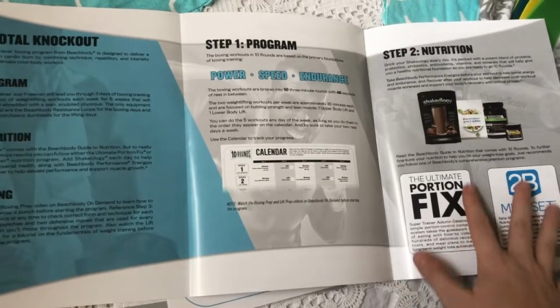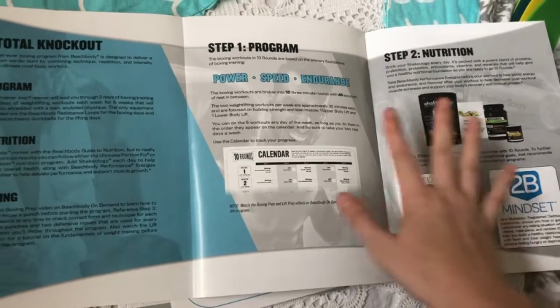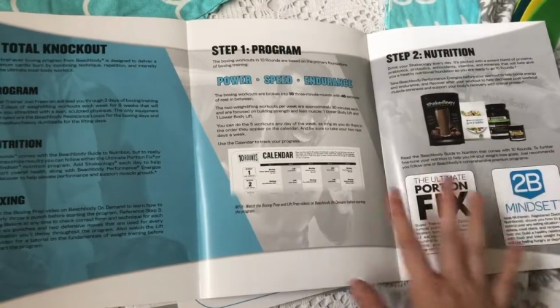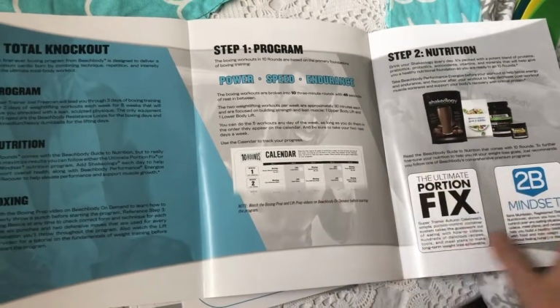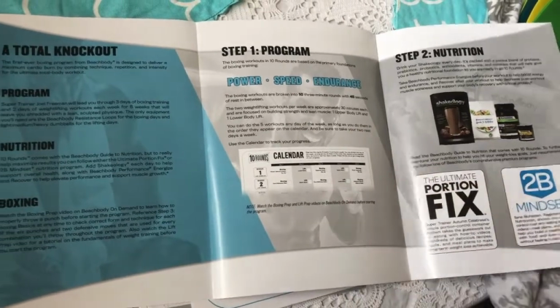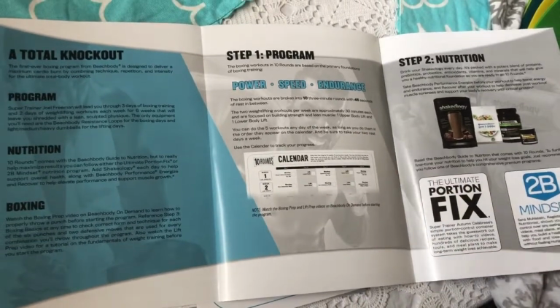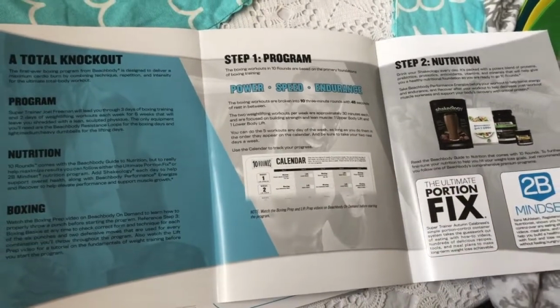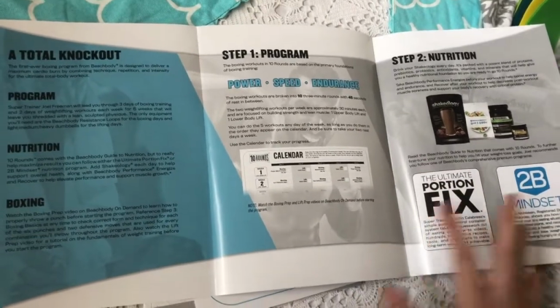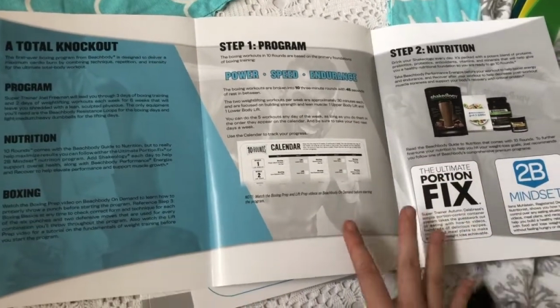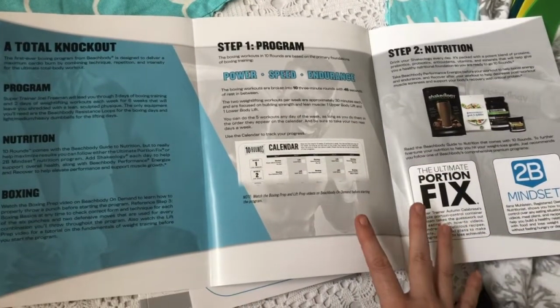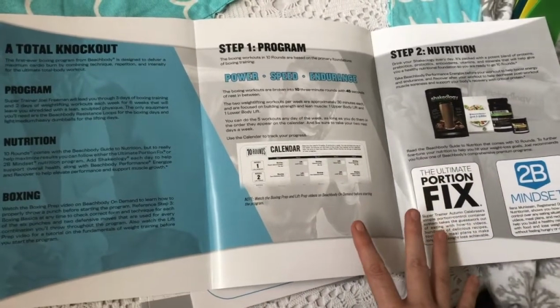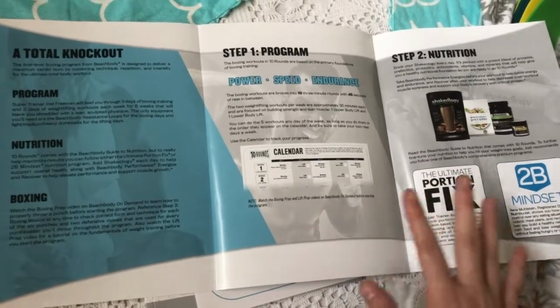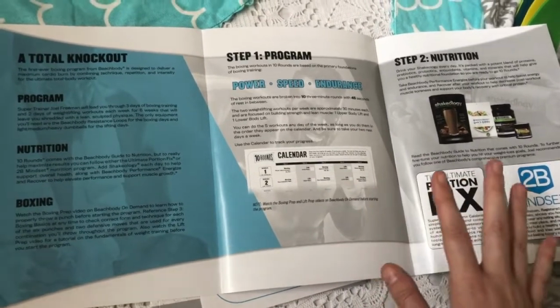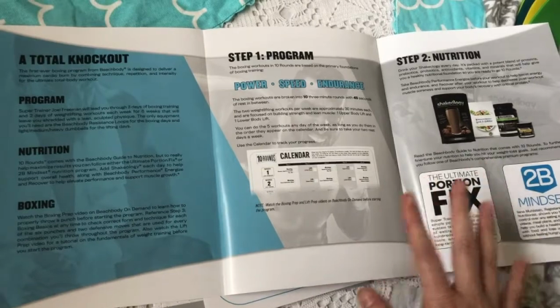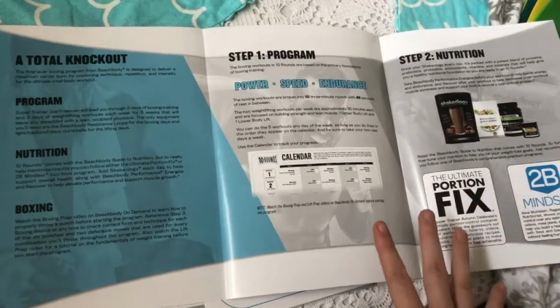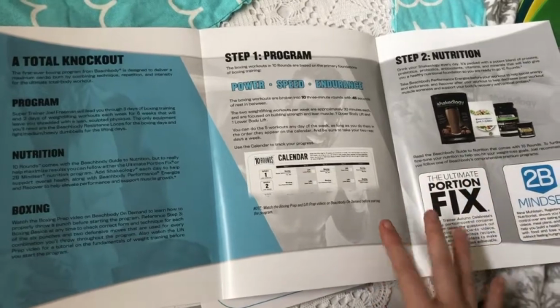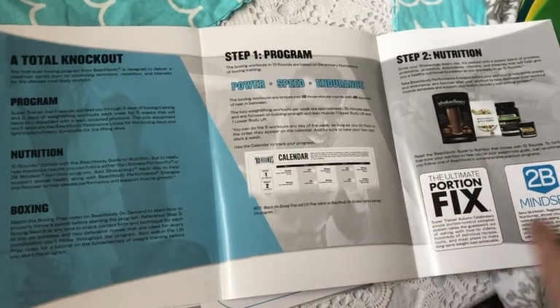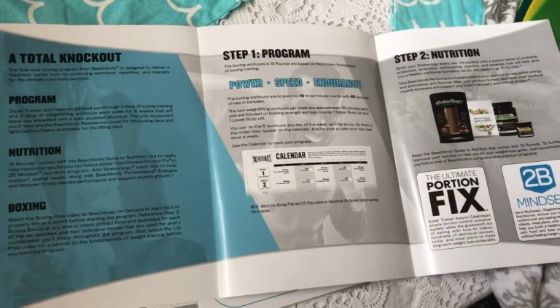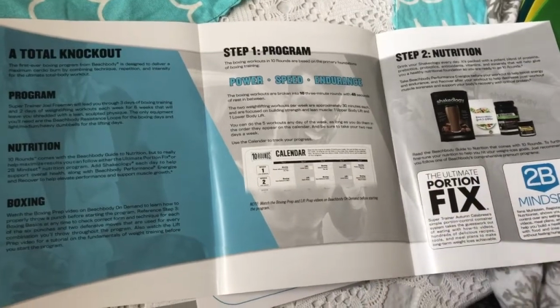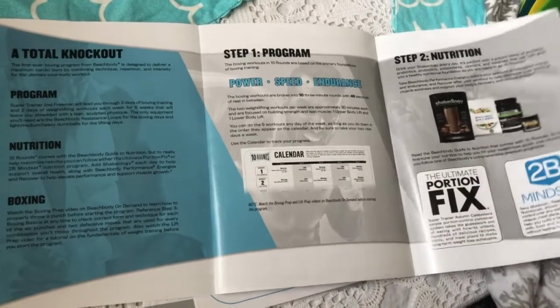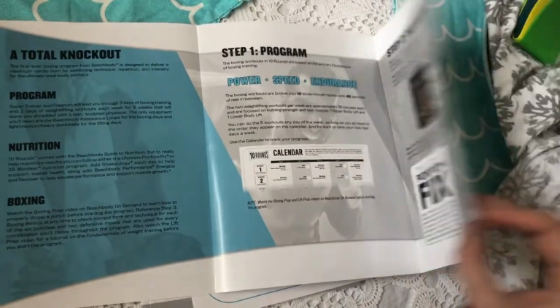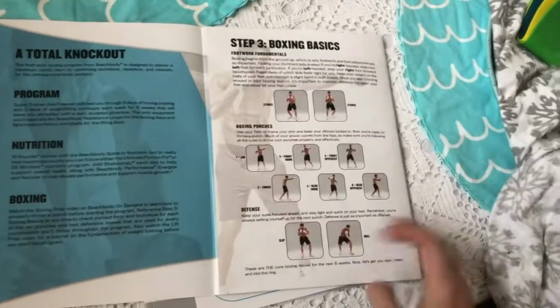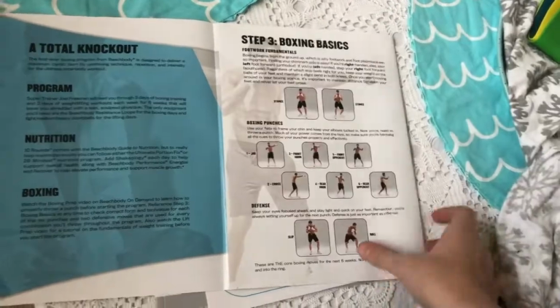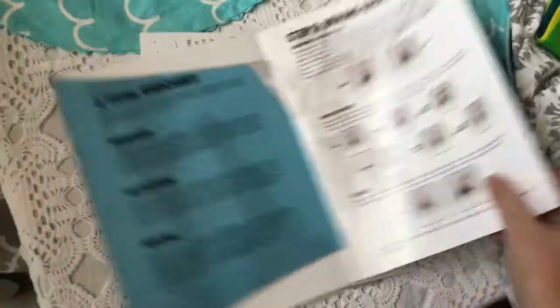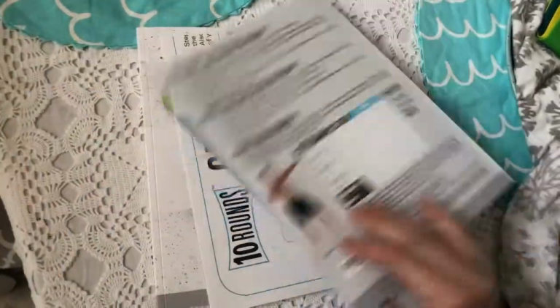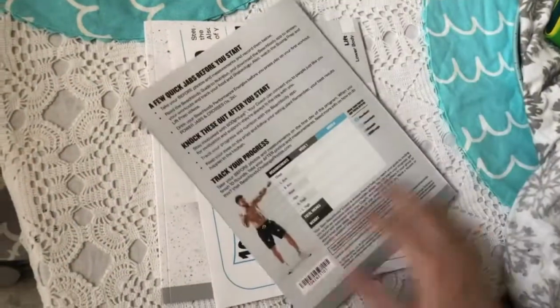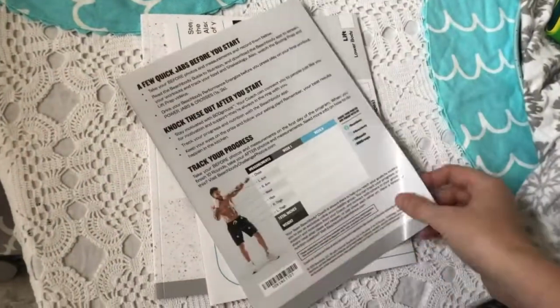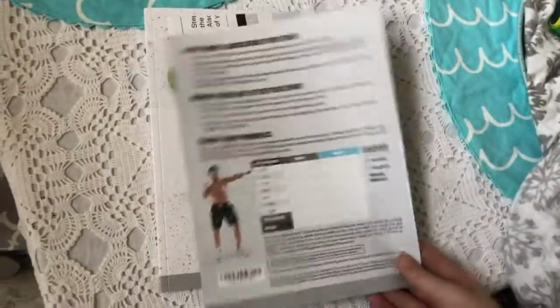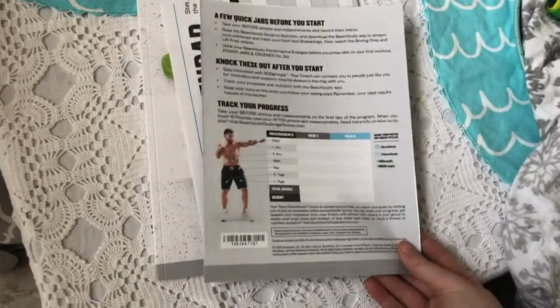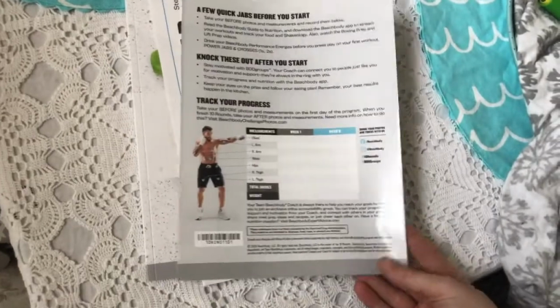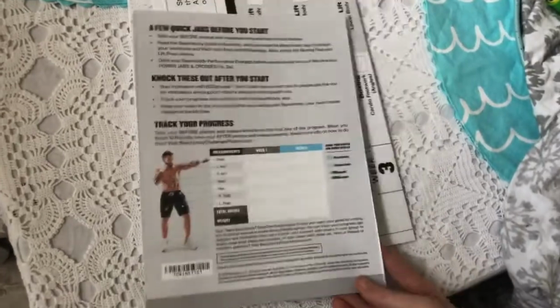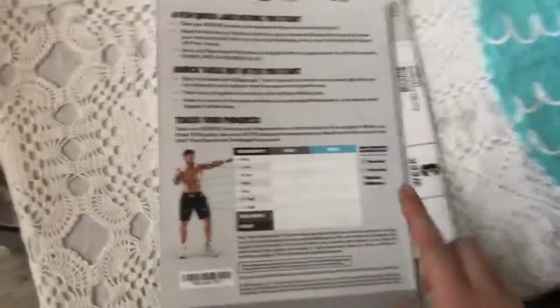It's a six-week program and it's five days a week, so you have two rest days built in. I'm so excited — I think it's going to be epic.